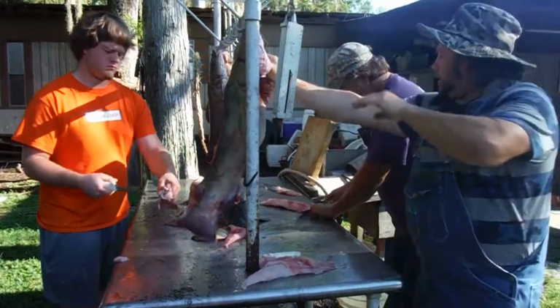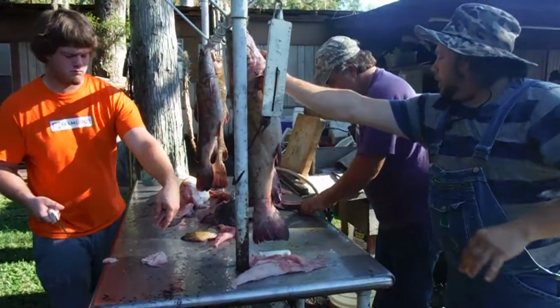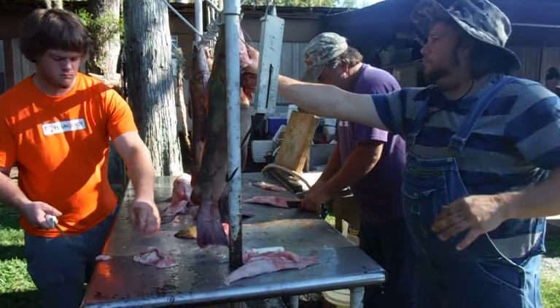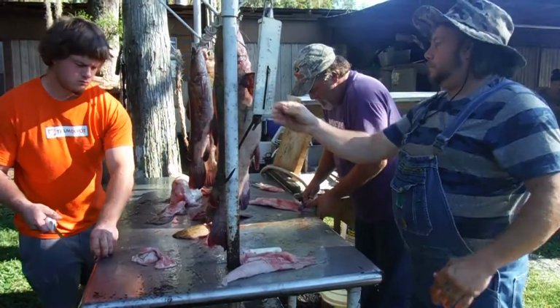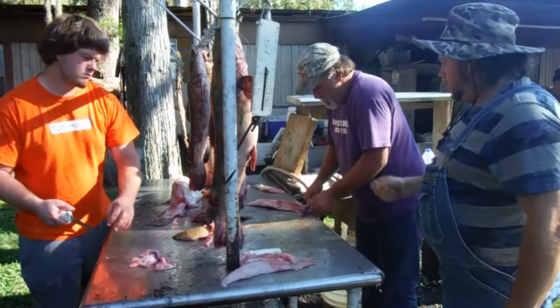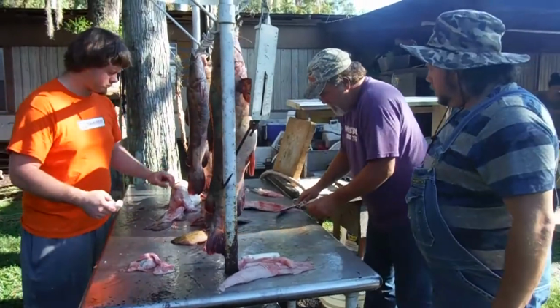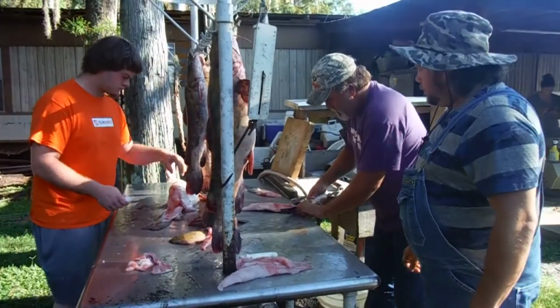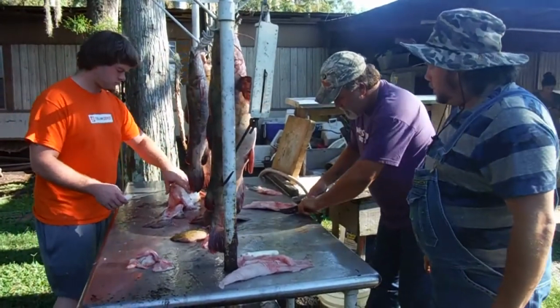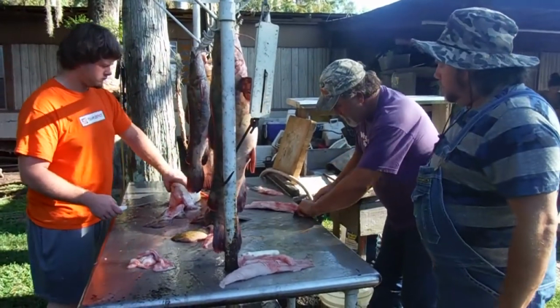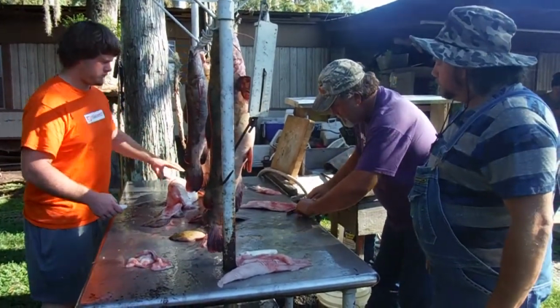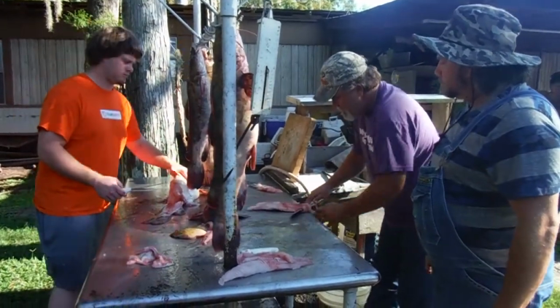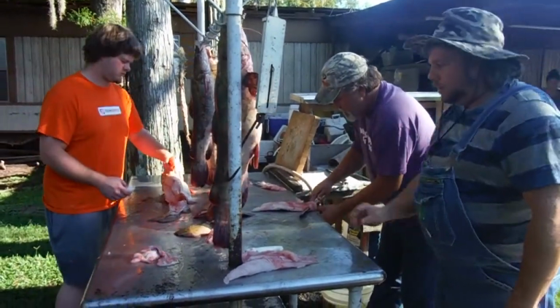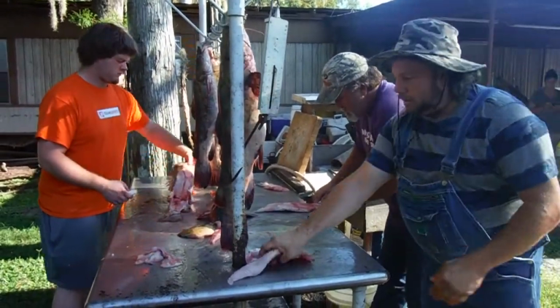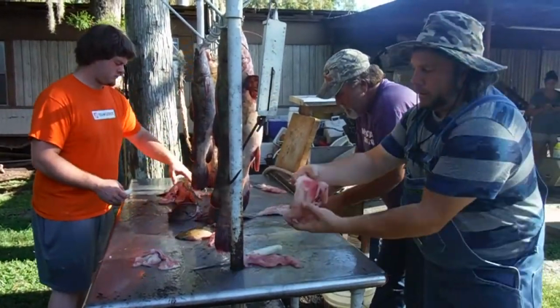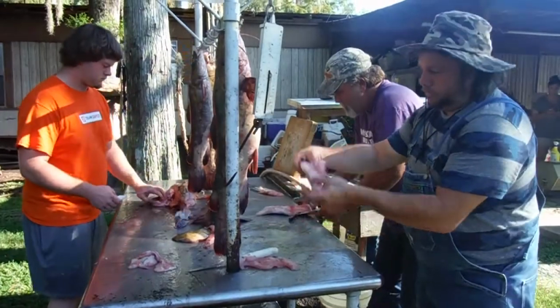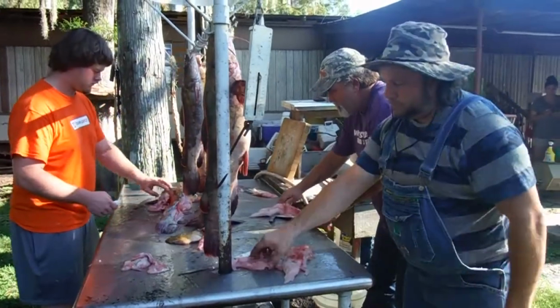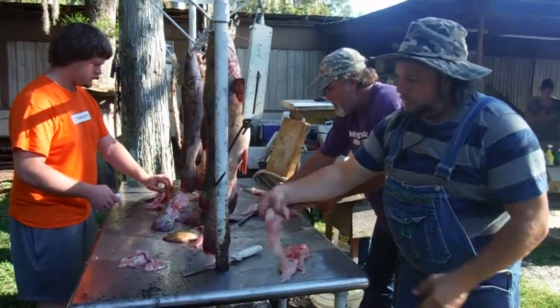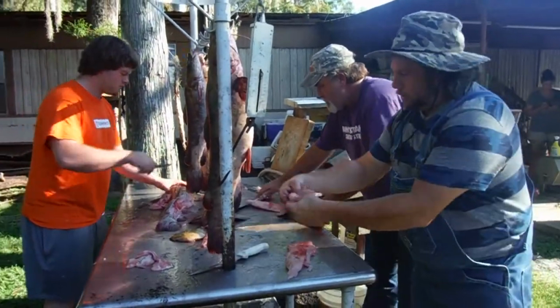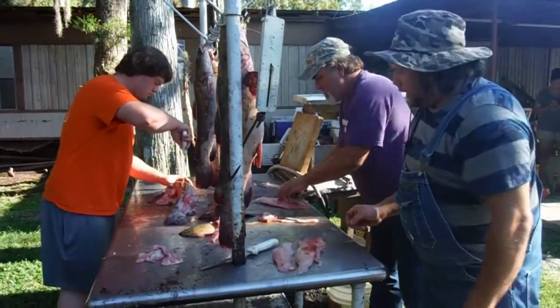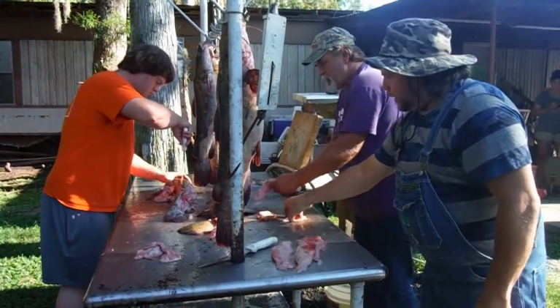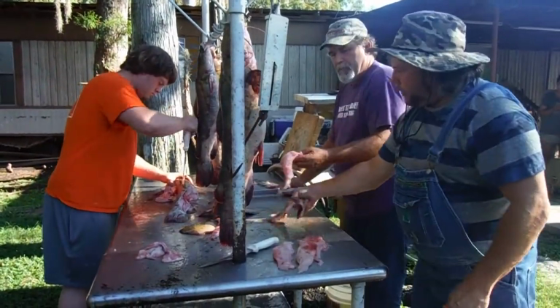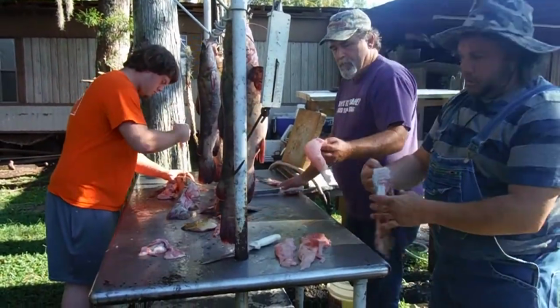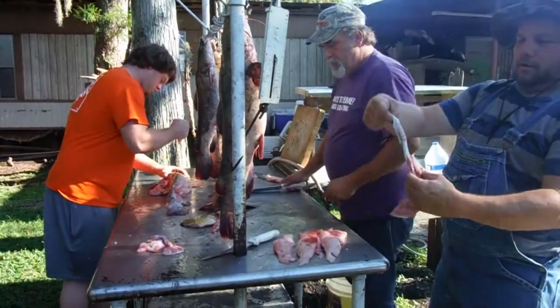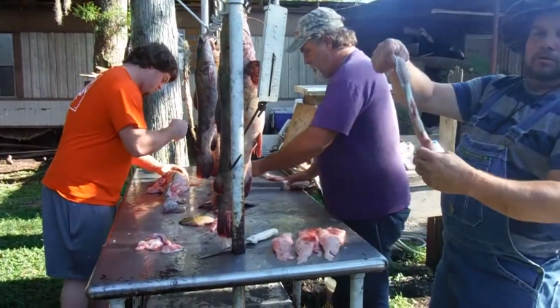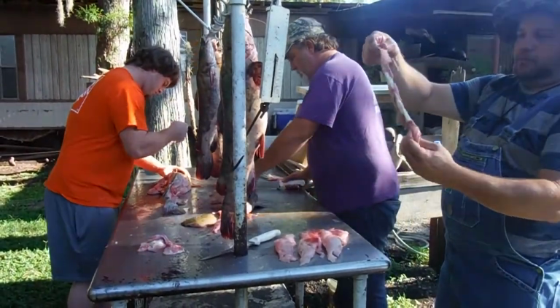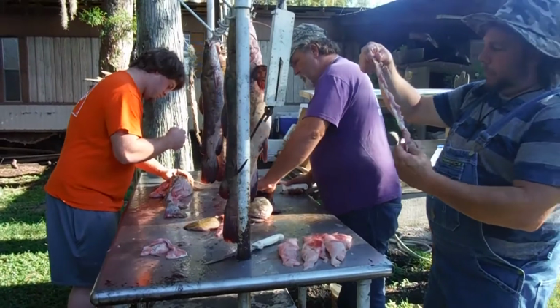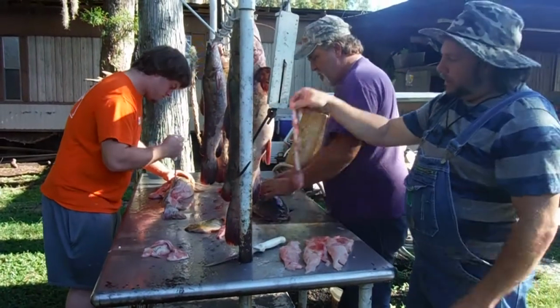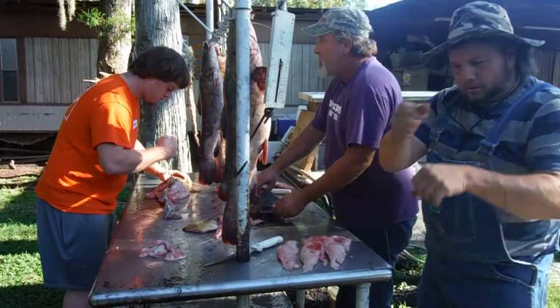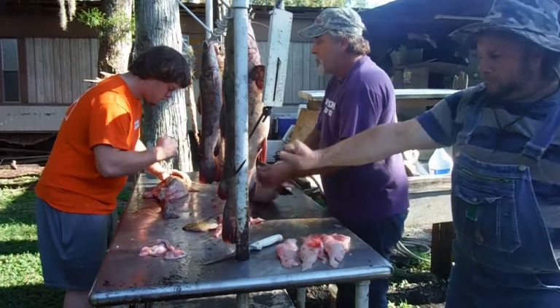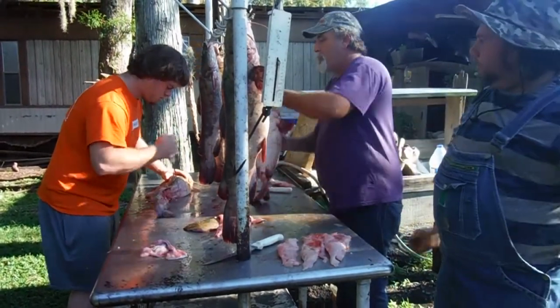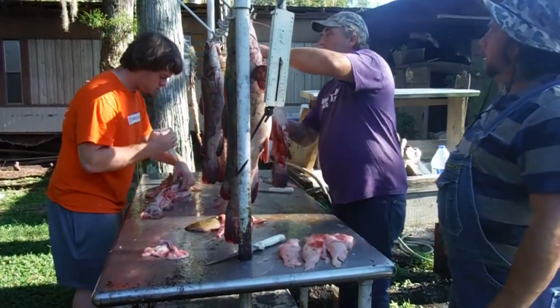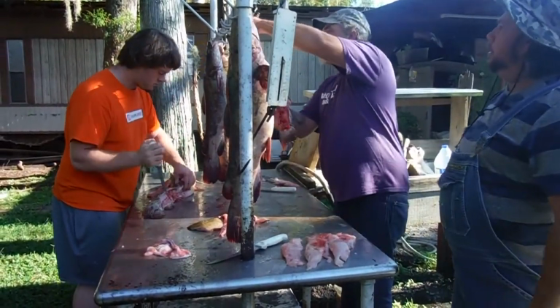This is how you clean them right here. Look at that — nothing but meat, look at that. Just like that — take it right off the skin, look at that. All you got to do is just filet it right off the backbone like that and just peel it right off the skin, I guarantee you.